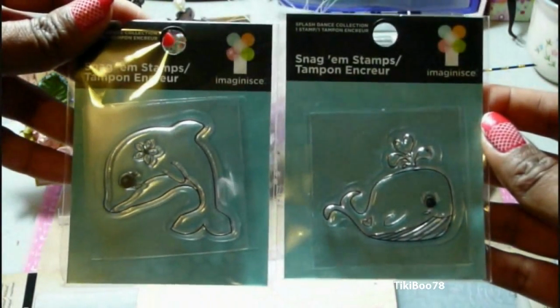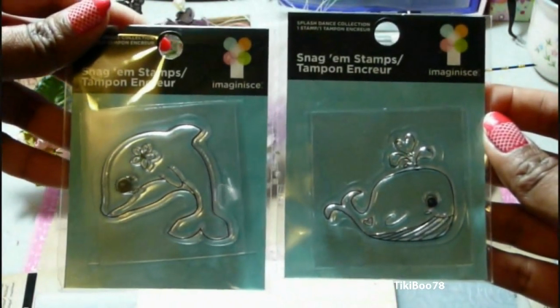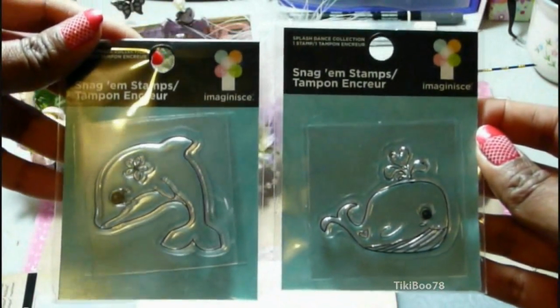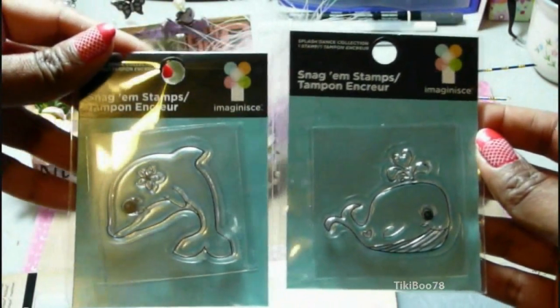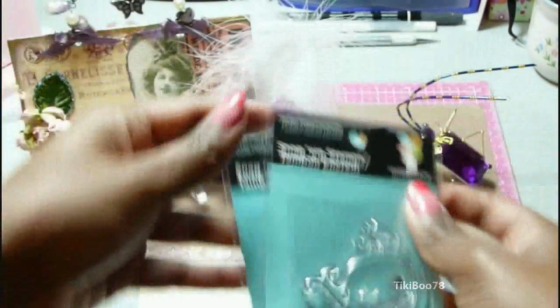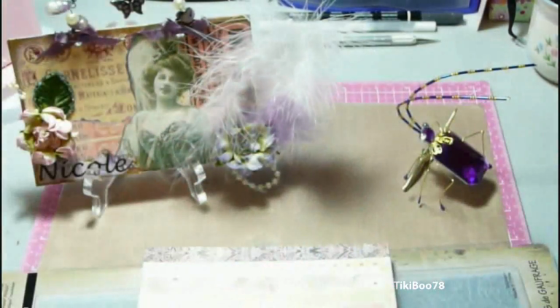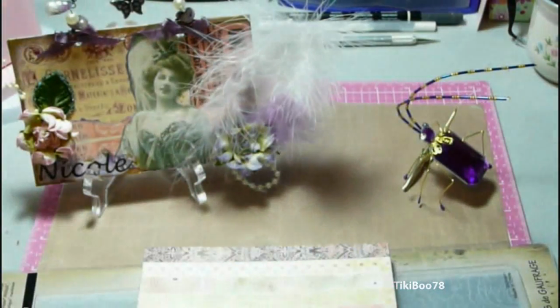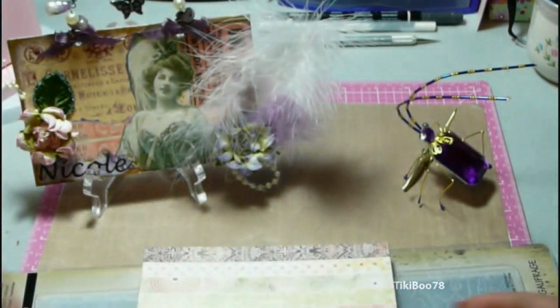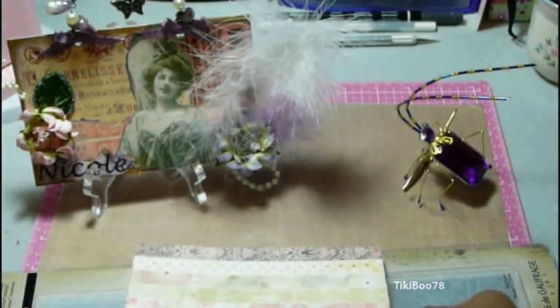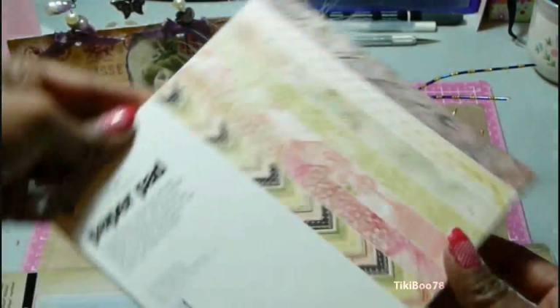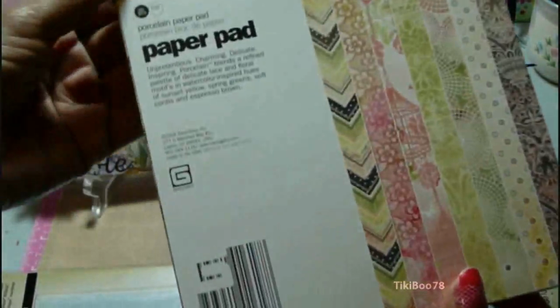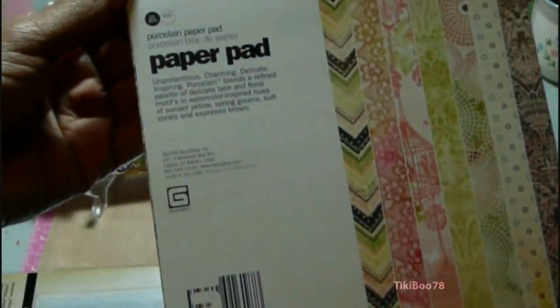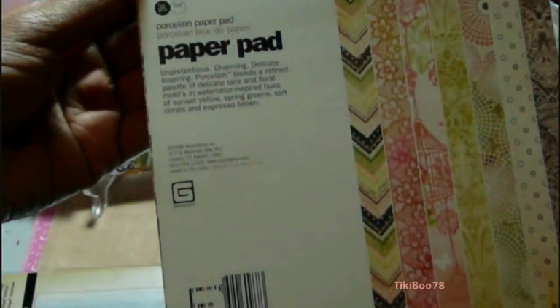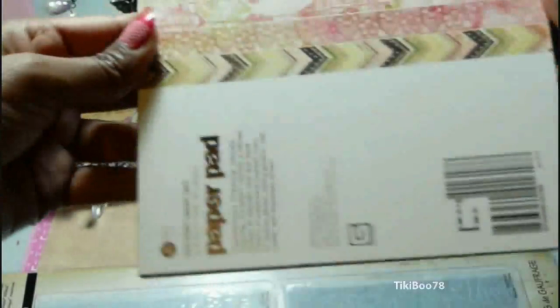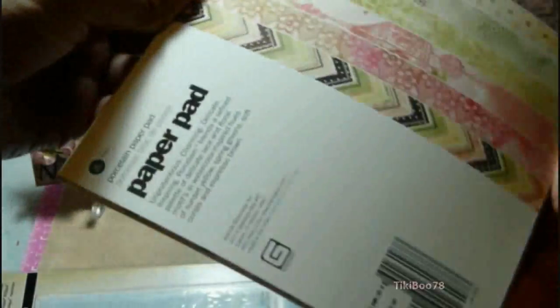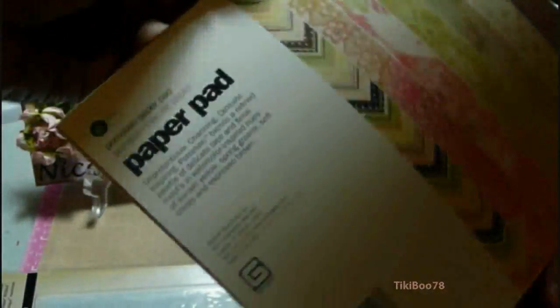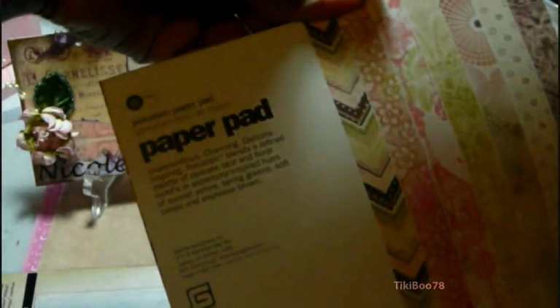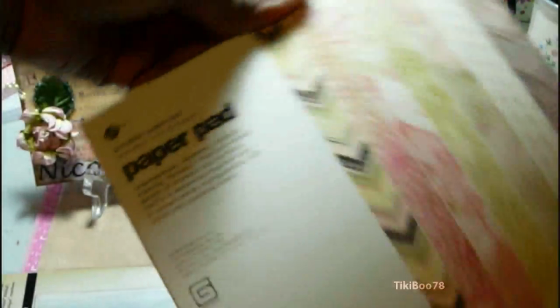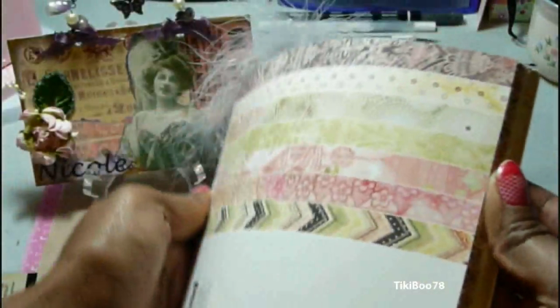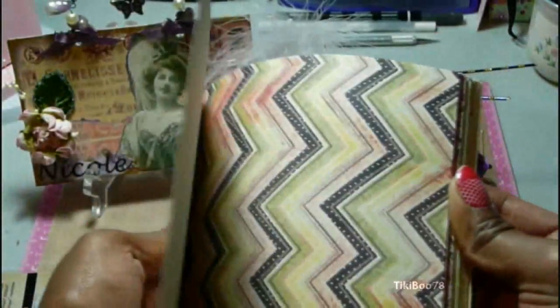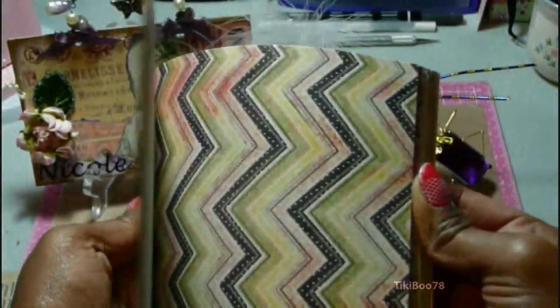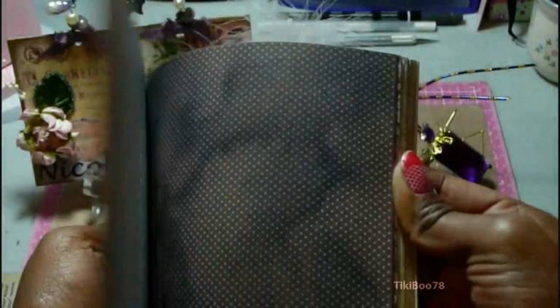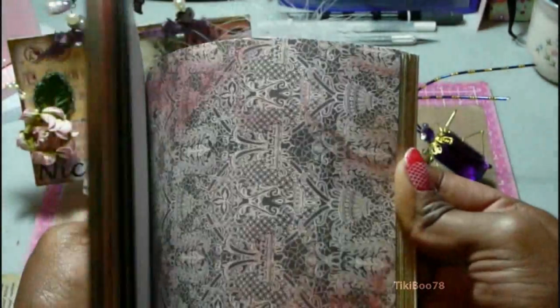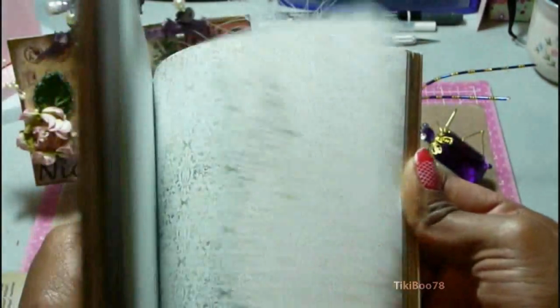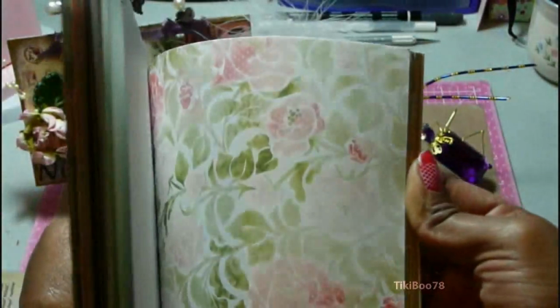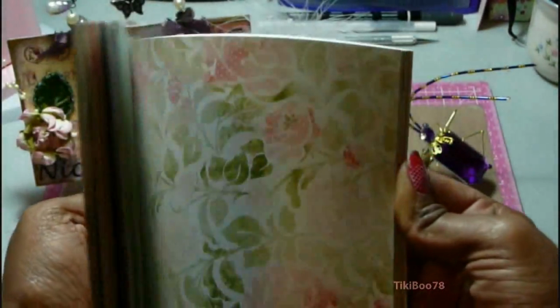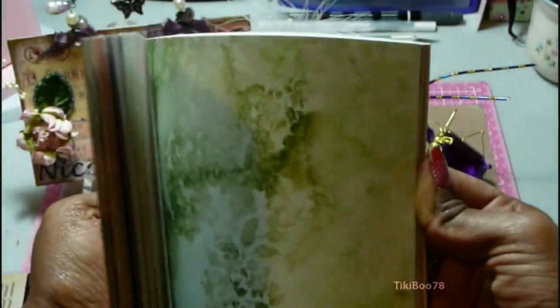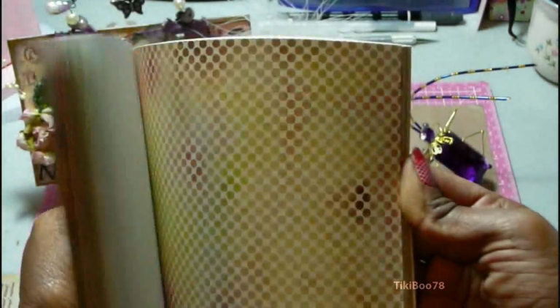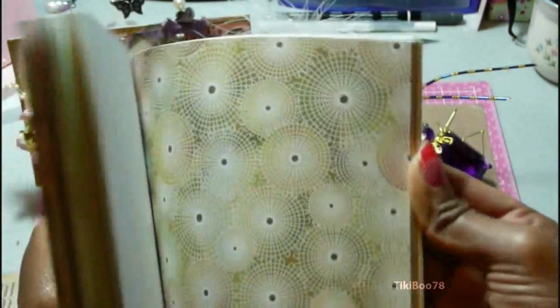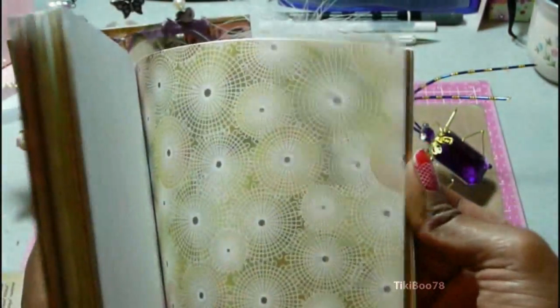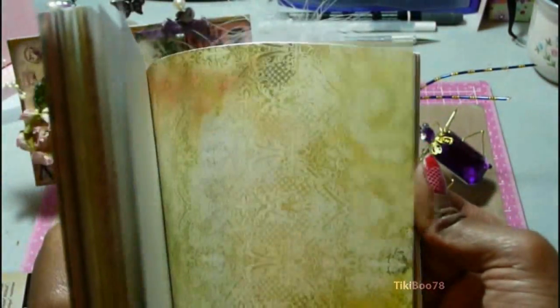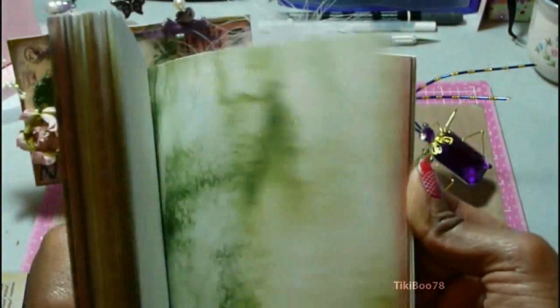I thought these would look really cute with the Creative Critter cartridge. And I also picked out this Basic Gray paper pad called Porcelain. Really pretty papers in here.